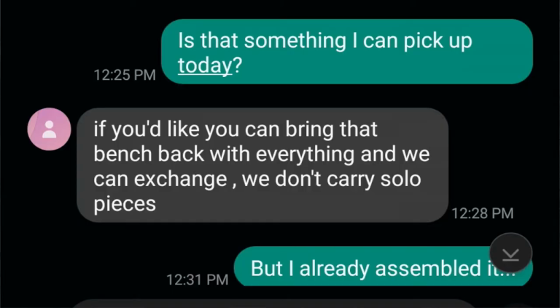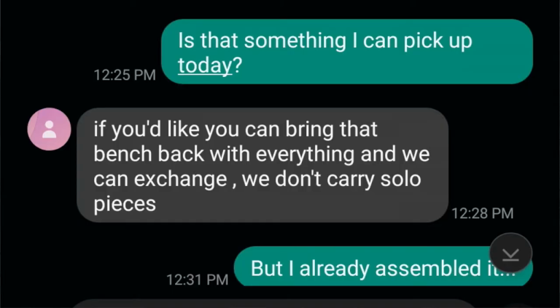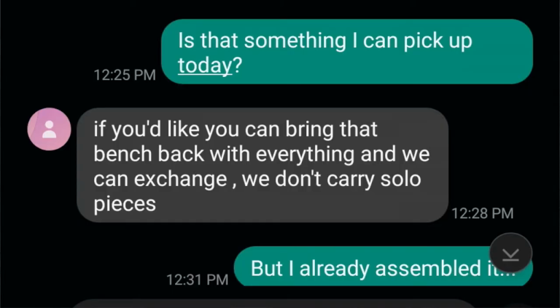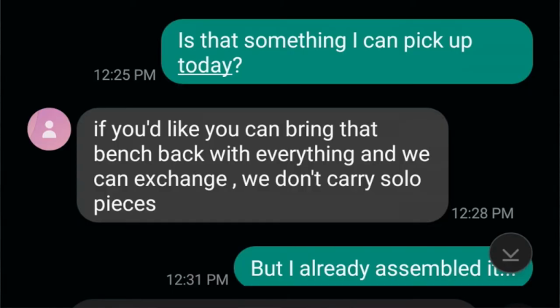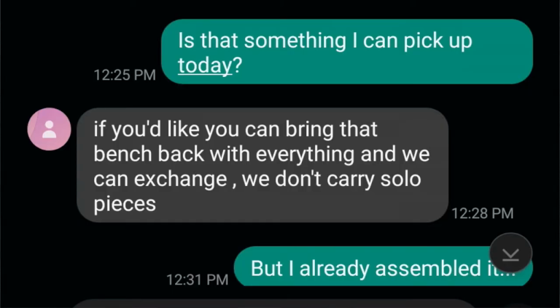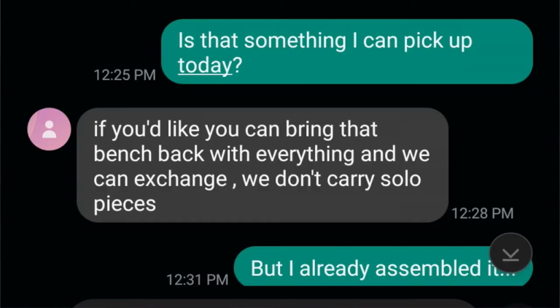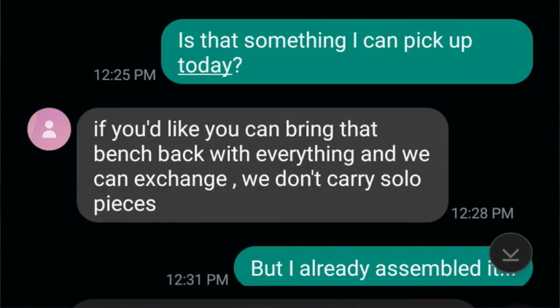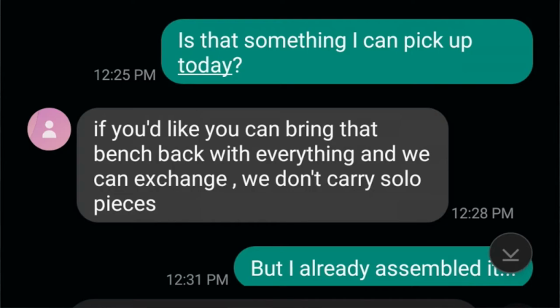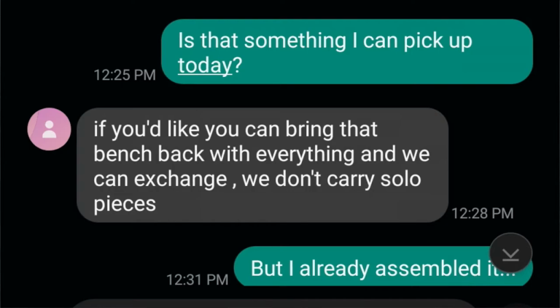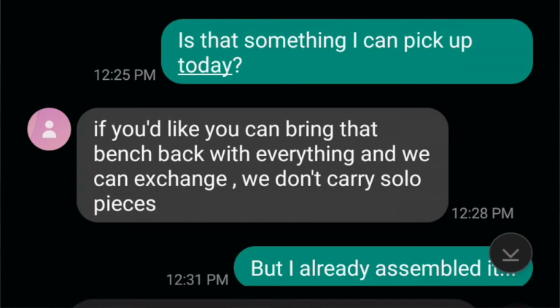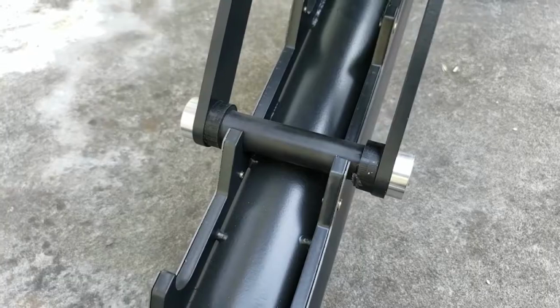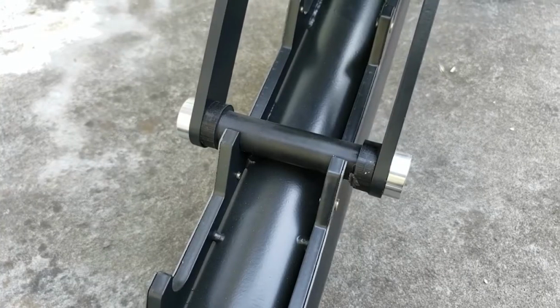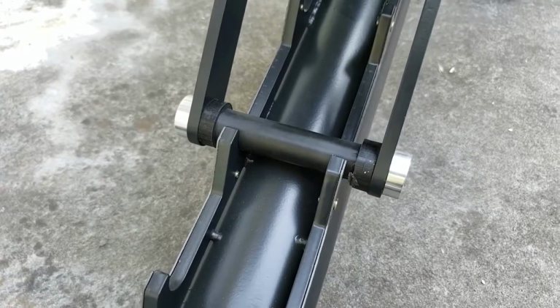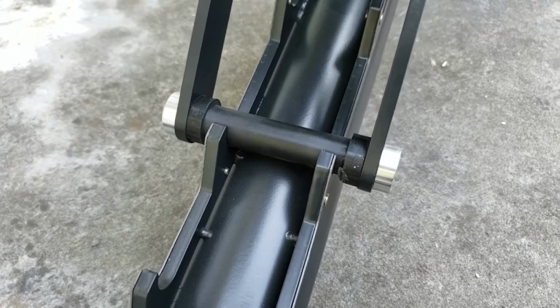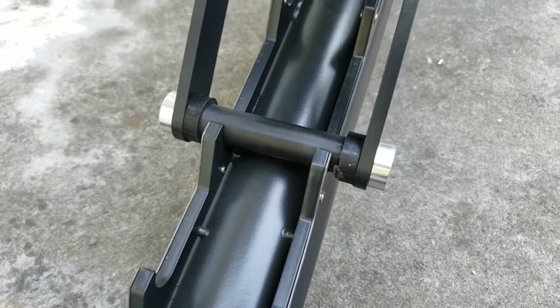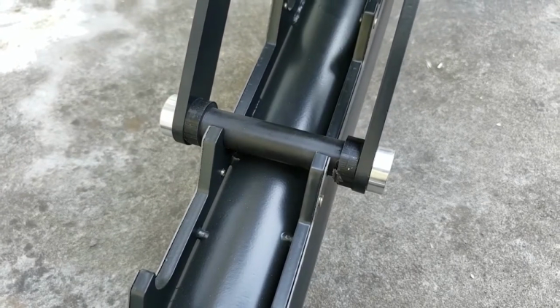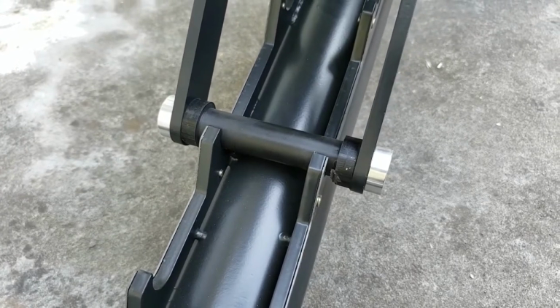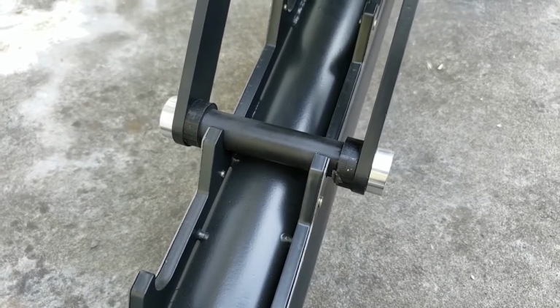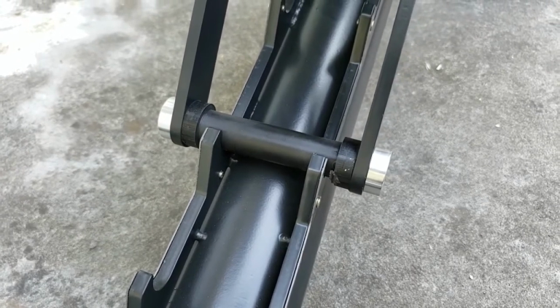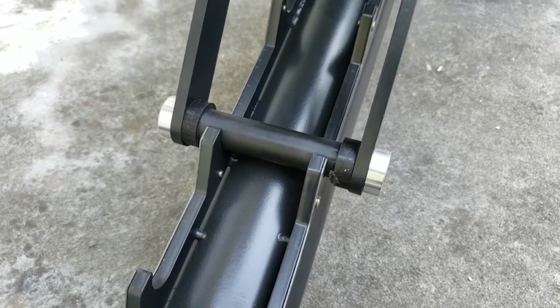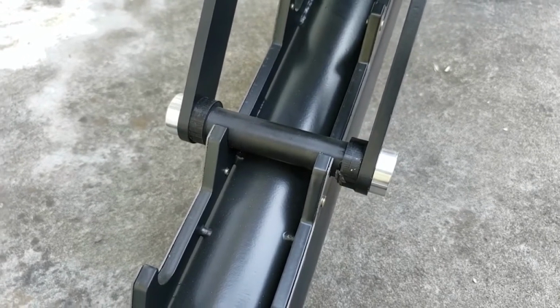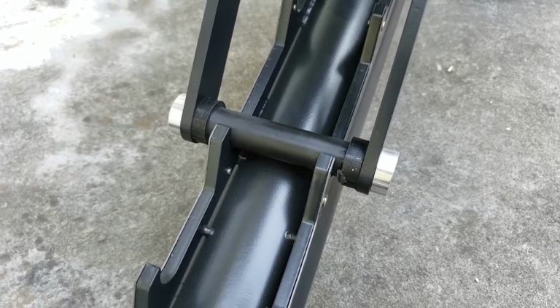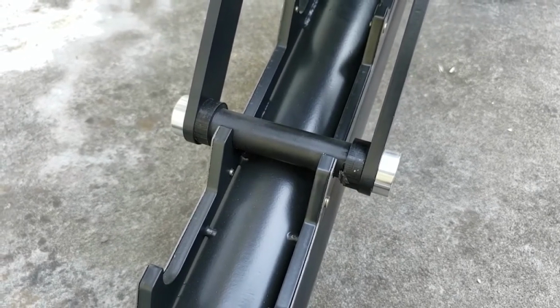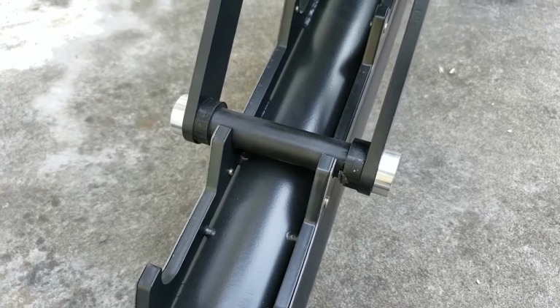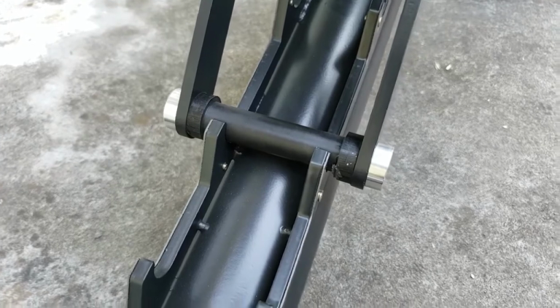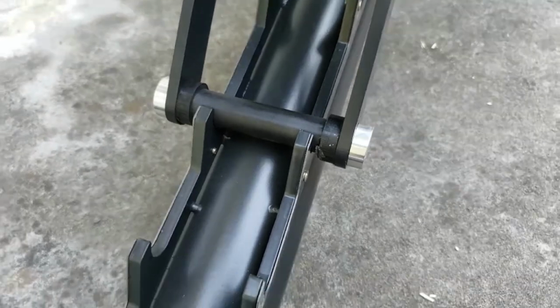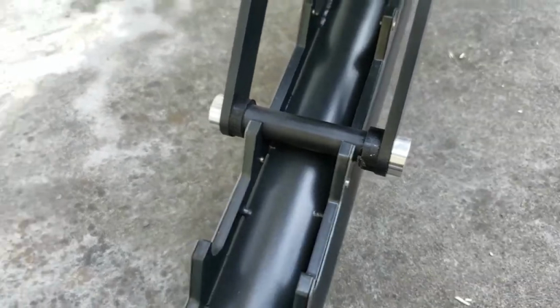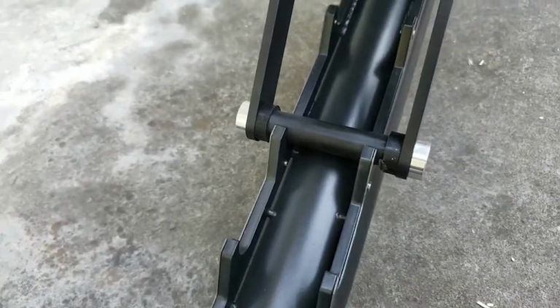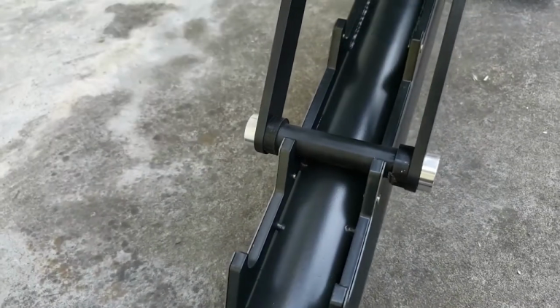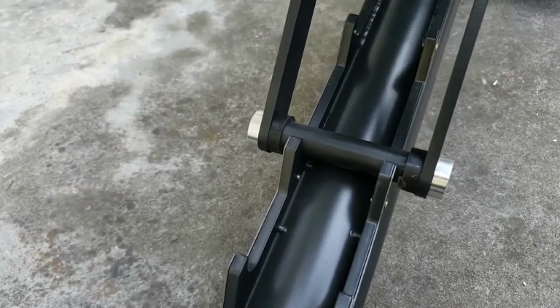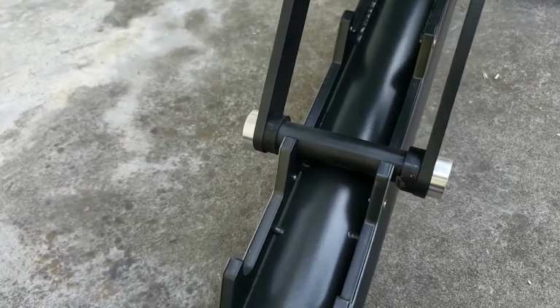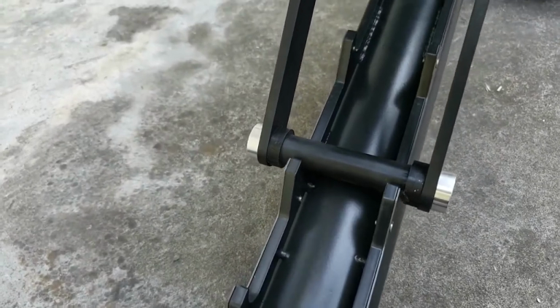However, Fitness Armory has made it clear that they don't sell individual pieces. So even if you do want to repair this, it may be a DIY job. So that's one thing.